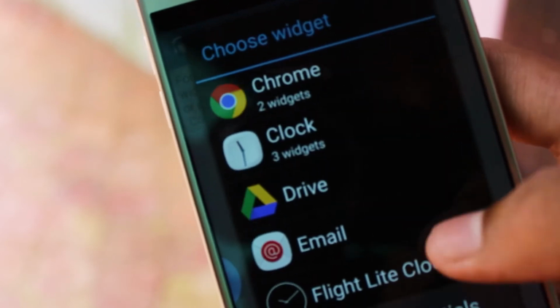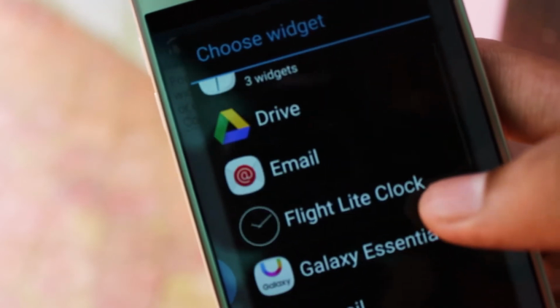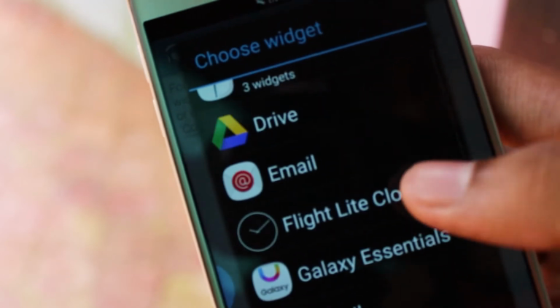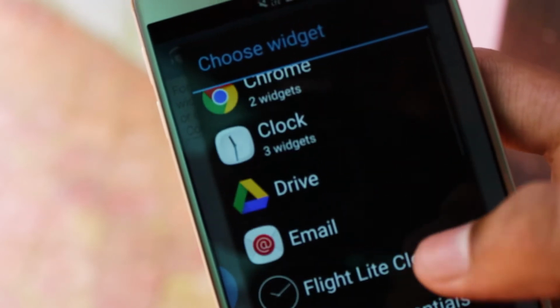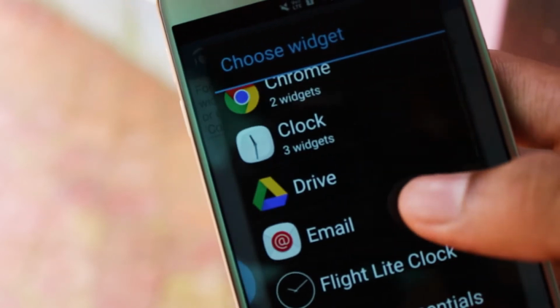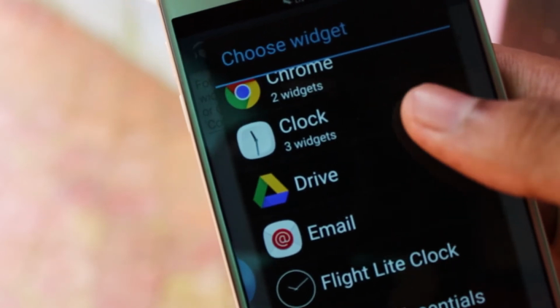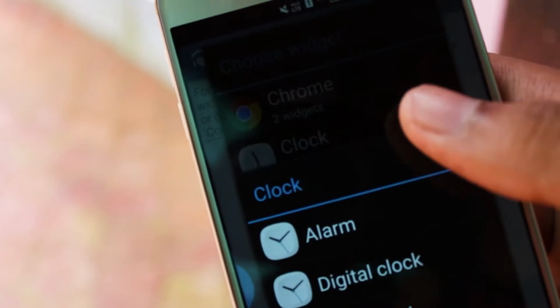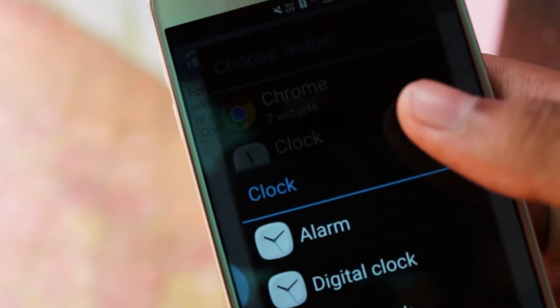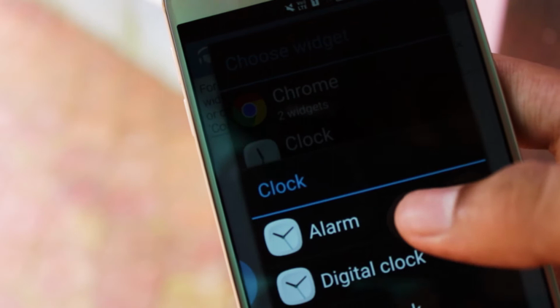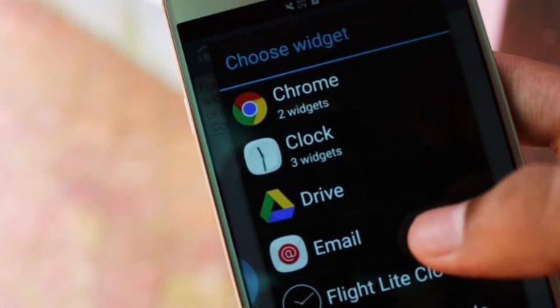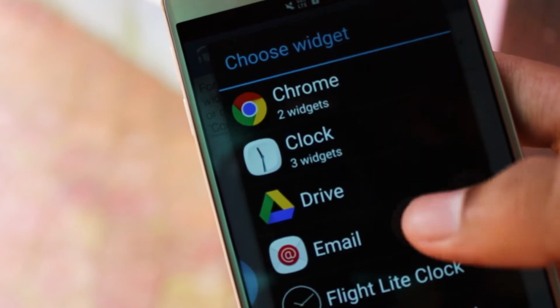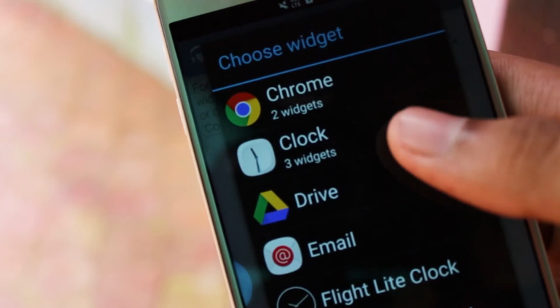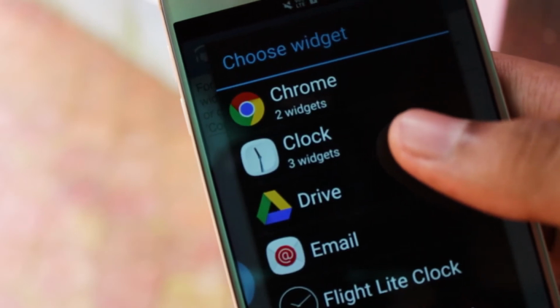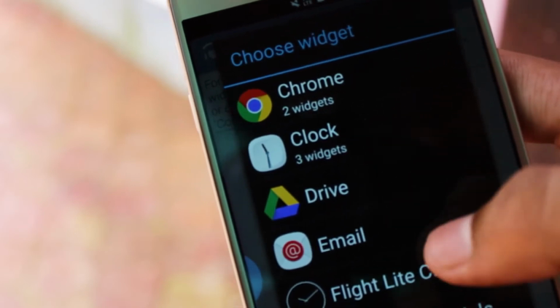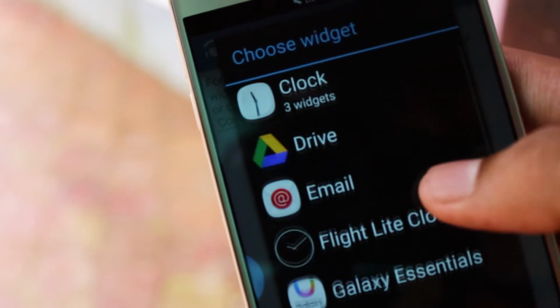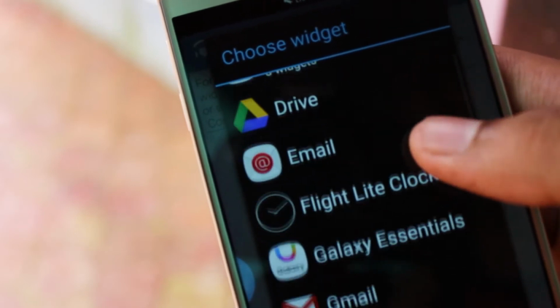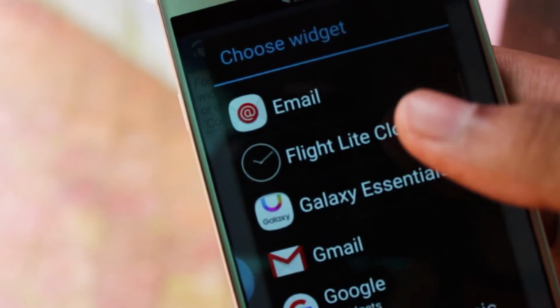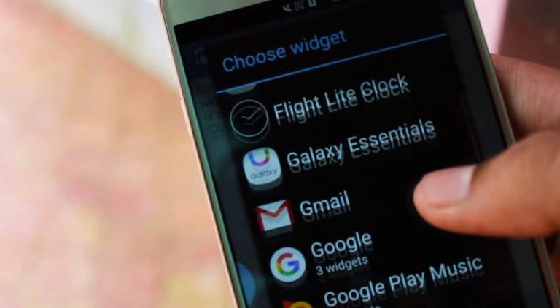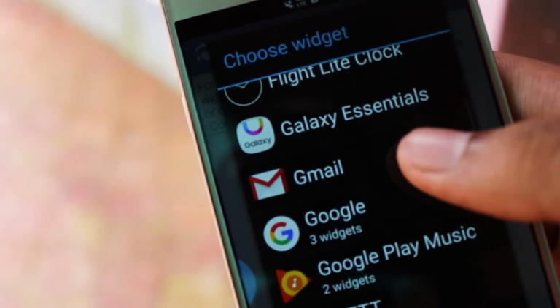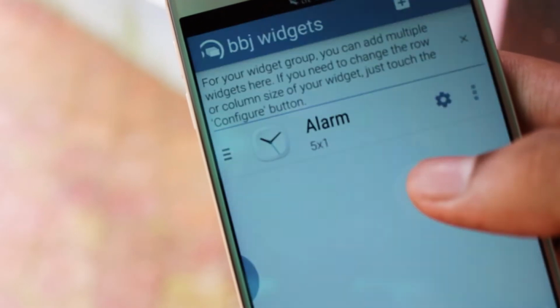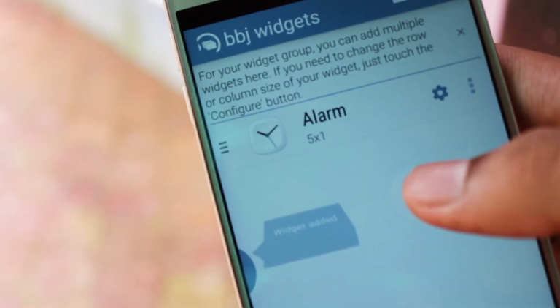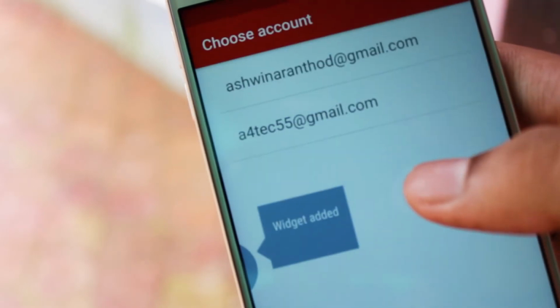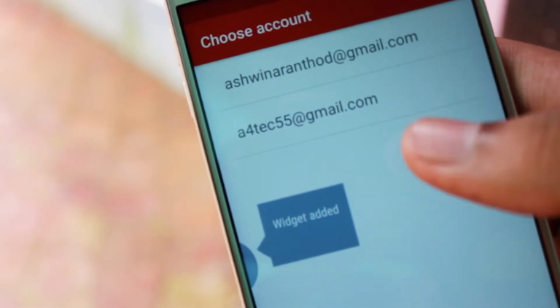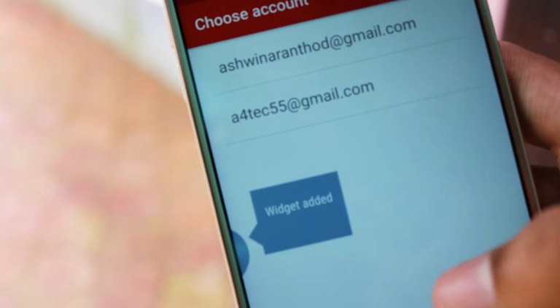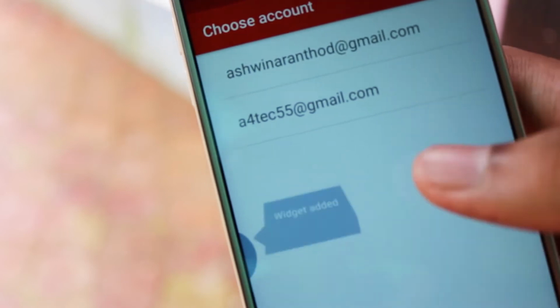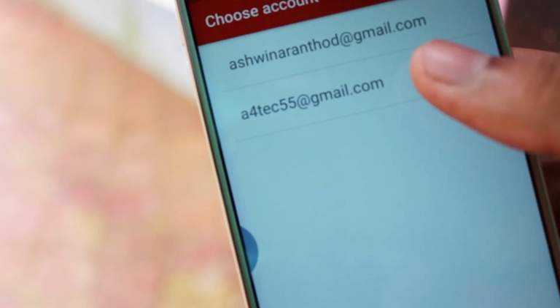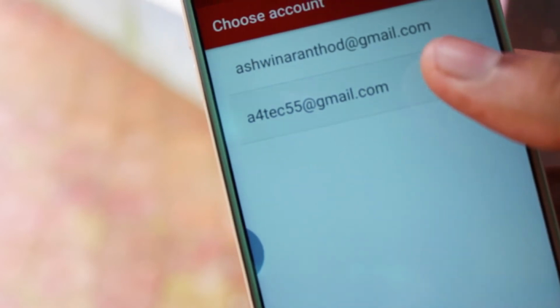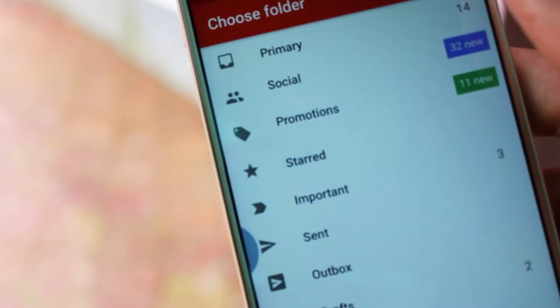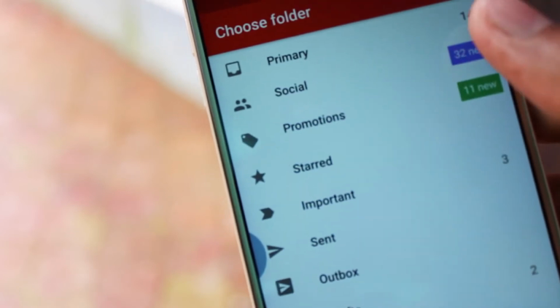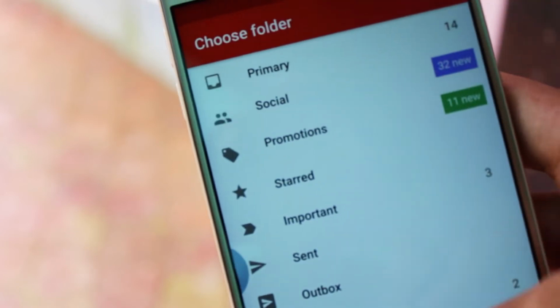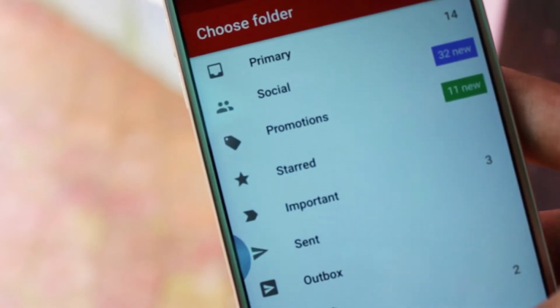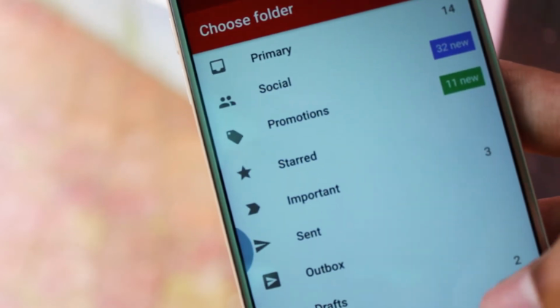Want to control your music while typing in a document? No problem. Check the scores while playing a full-screen game? Done. Flipper puts Android devices one step closer to having full multitasking capabilities.